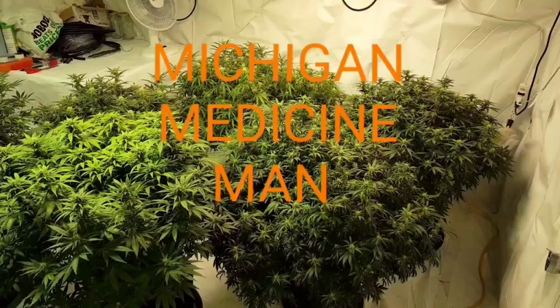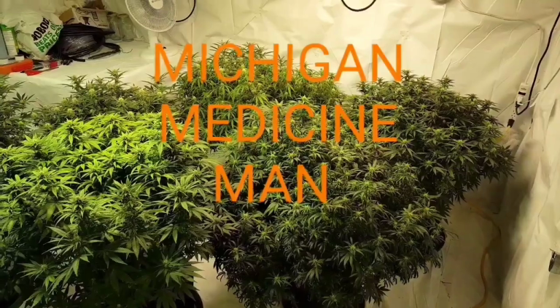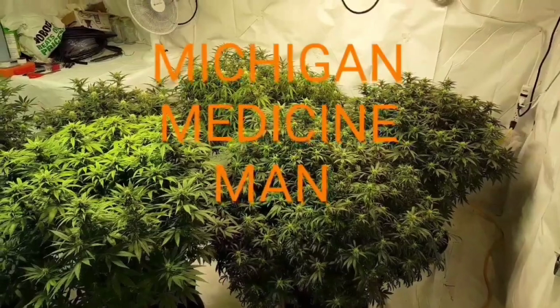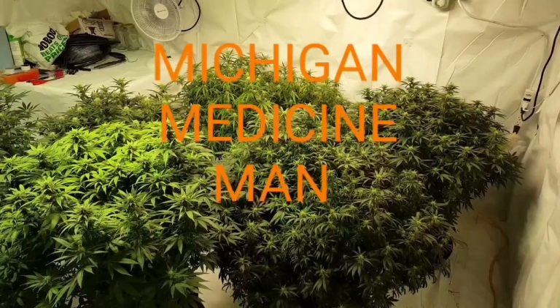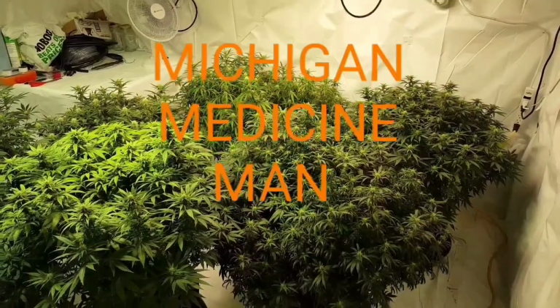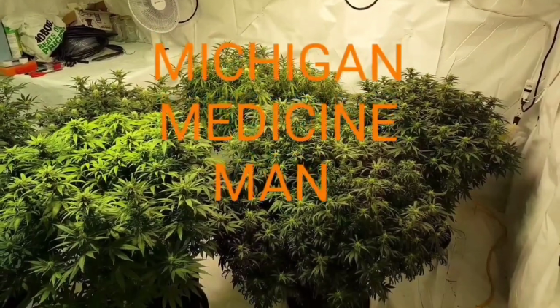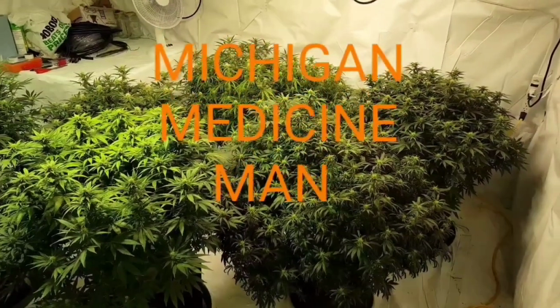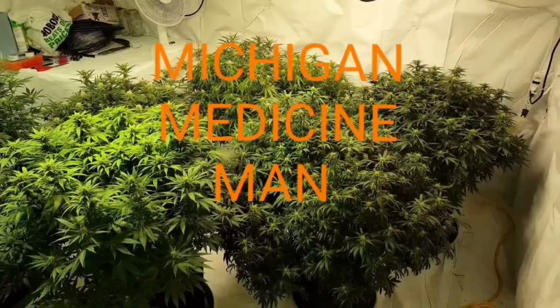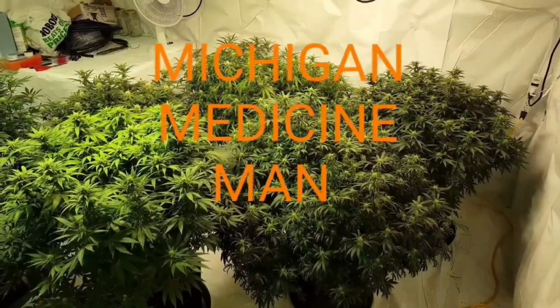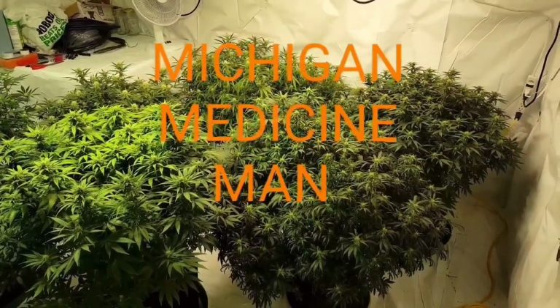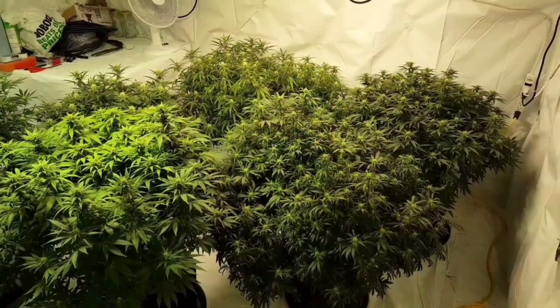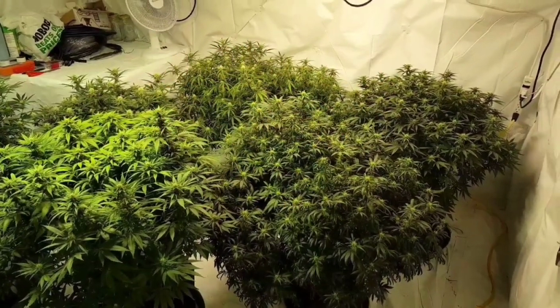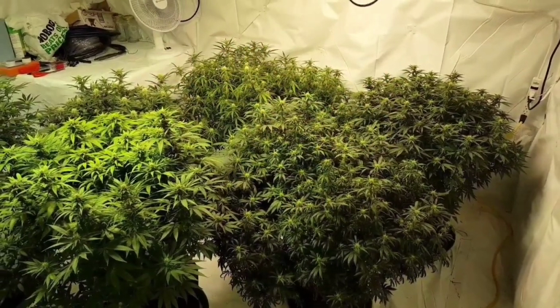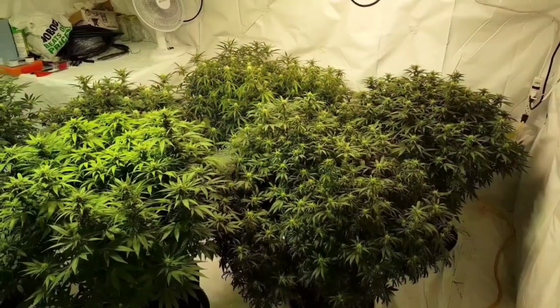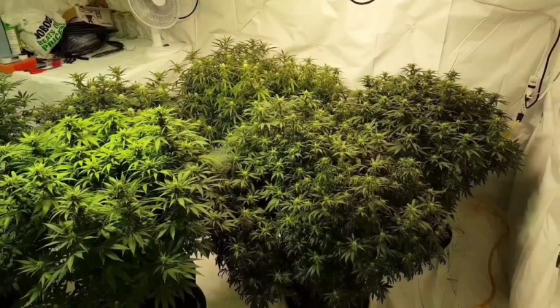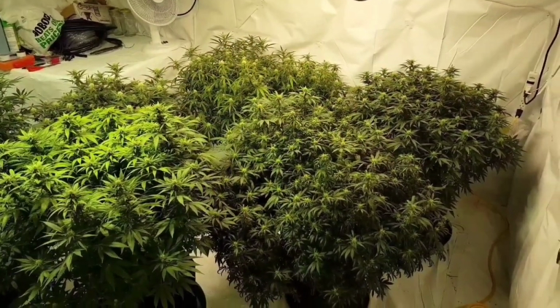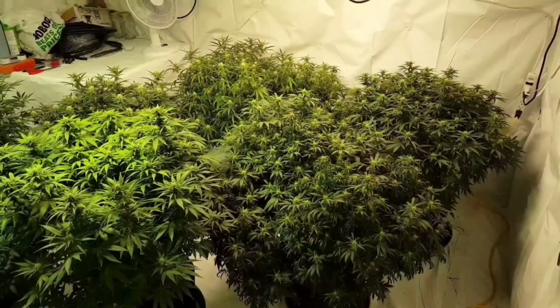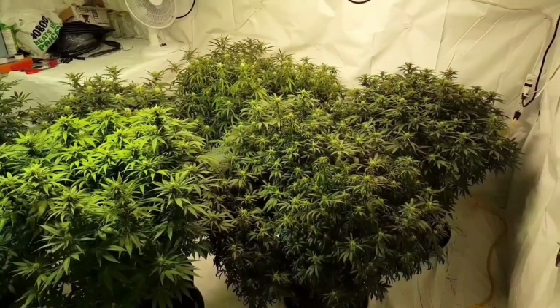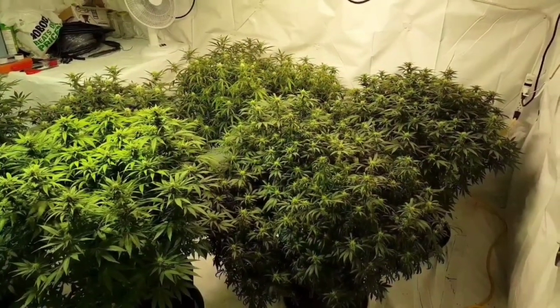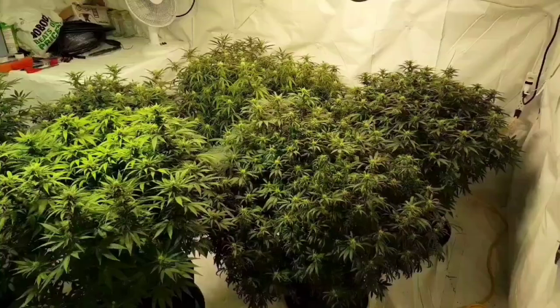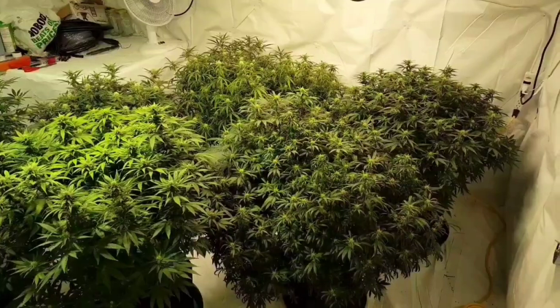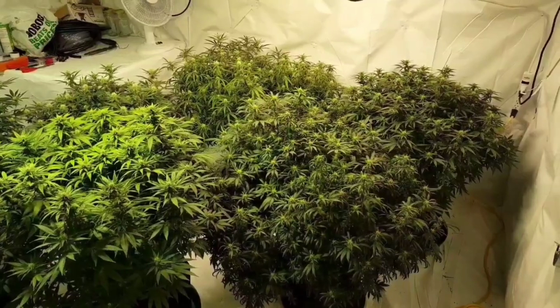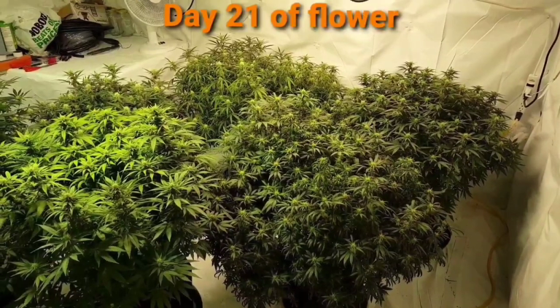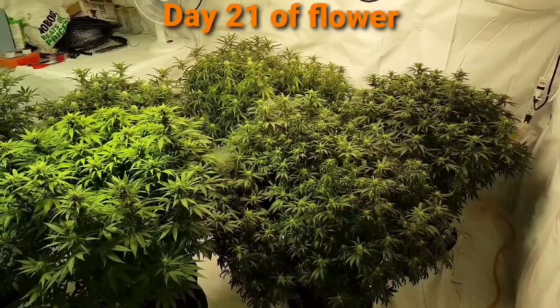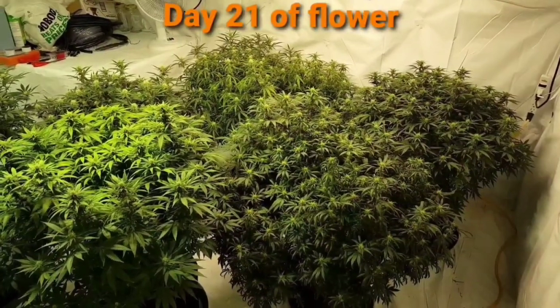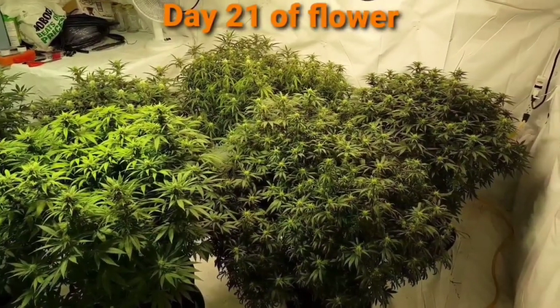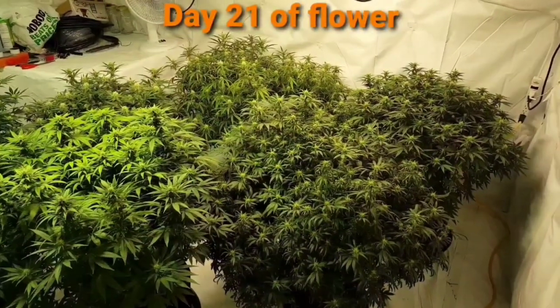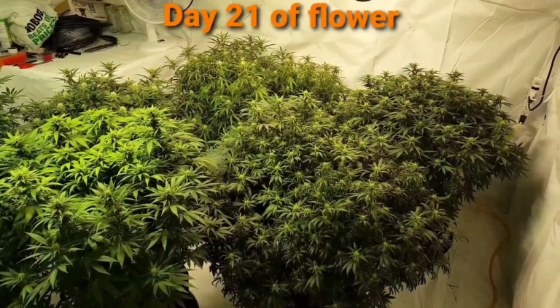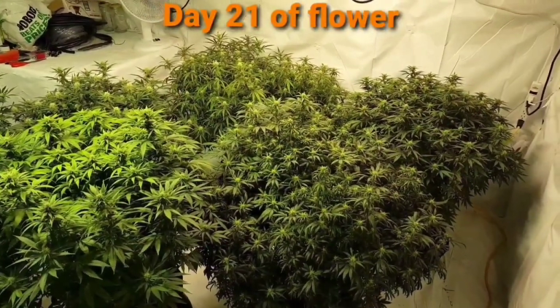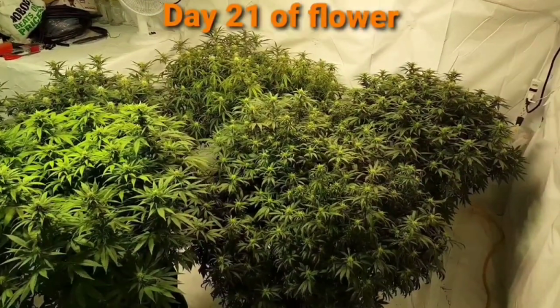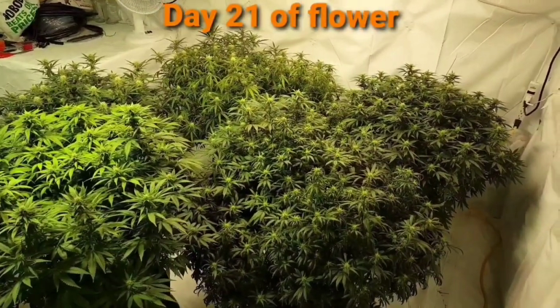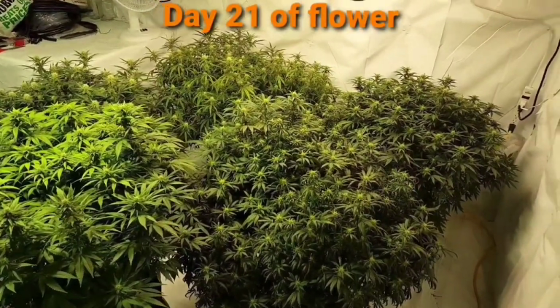Hi friends, you're with the Michigan Medicine Man. We're in my little grow lab. It's week three of flower and the plants are coming along quite nicely.